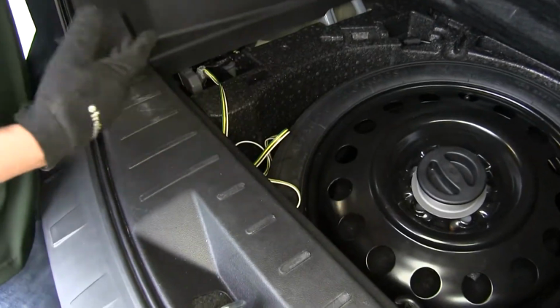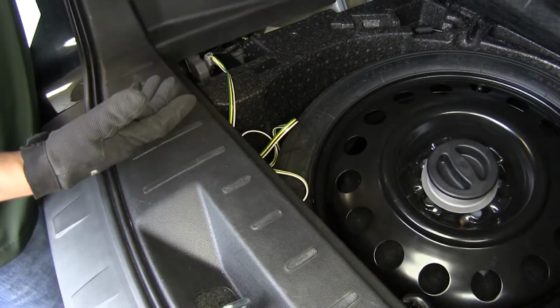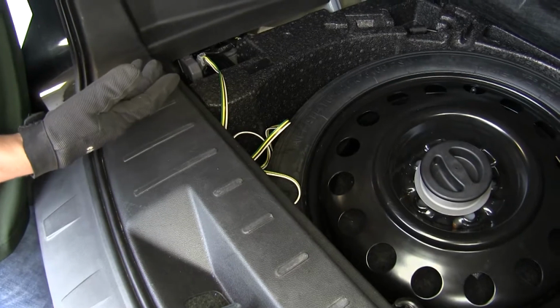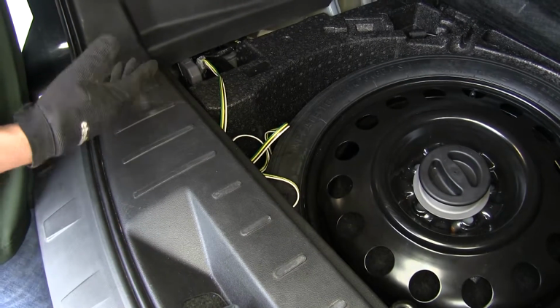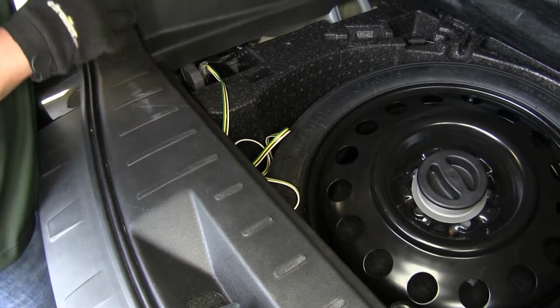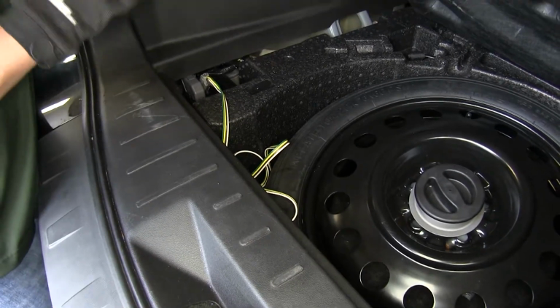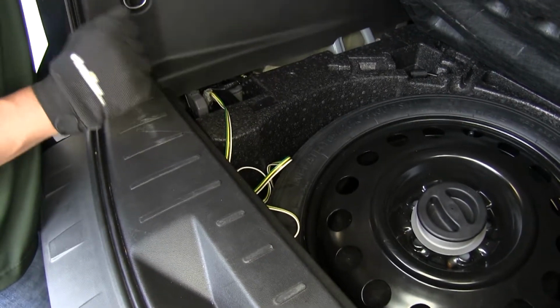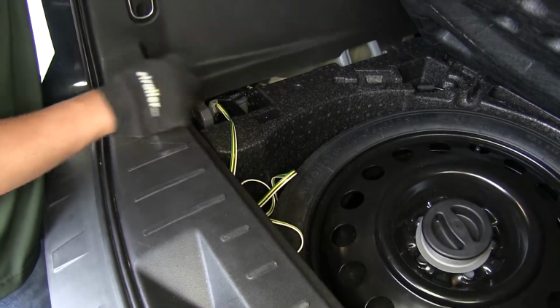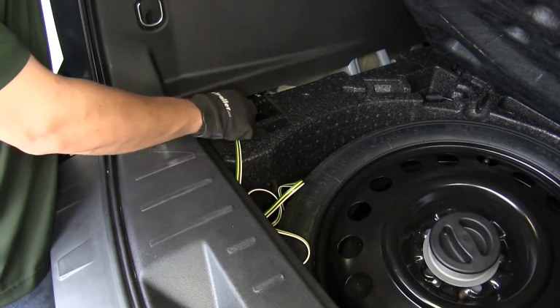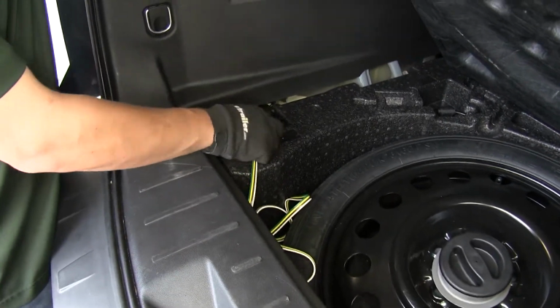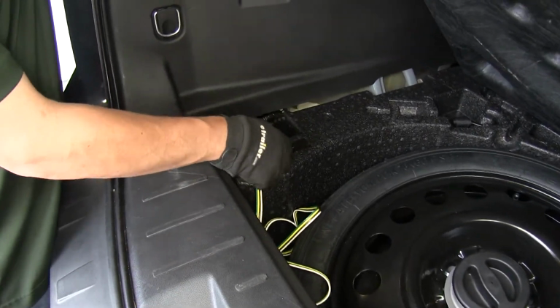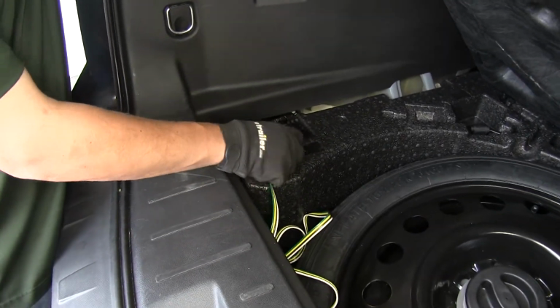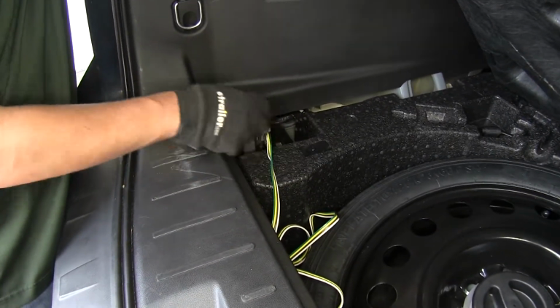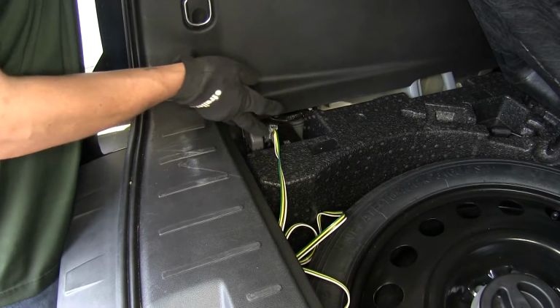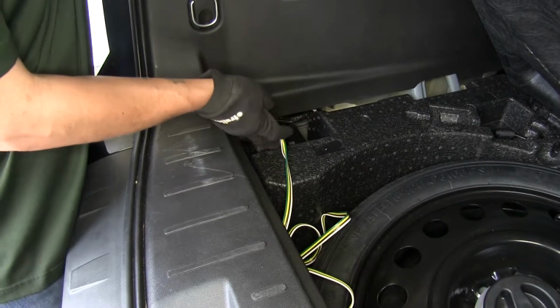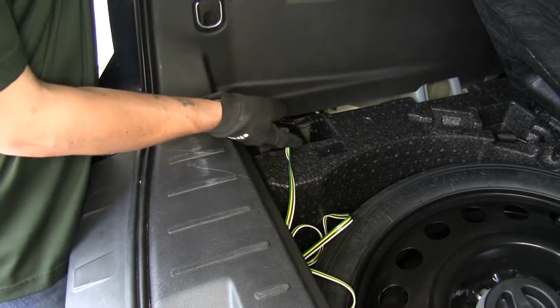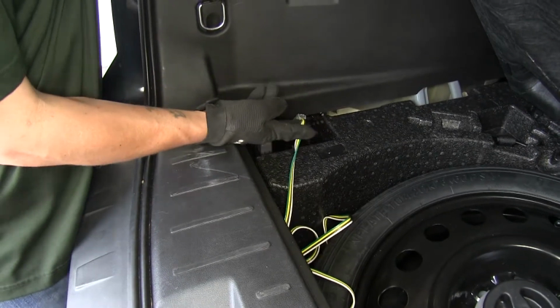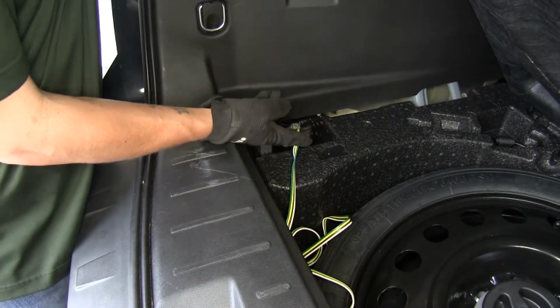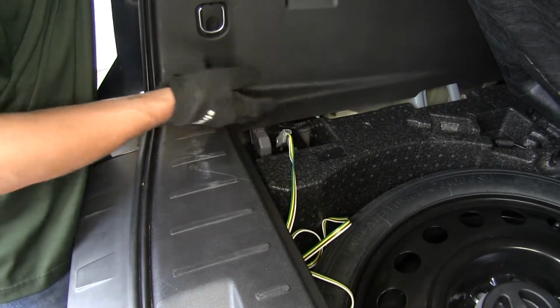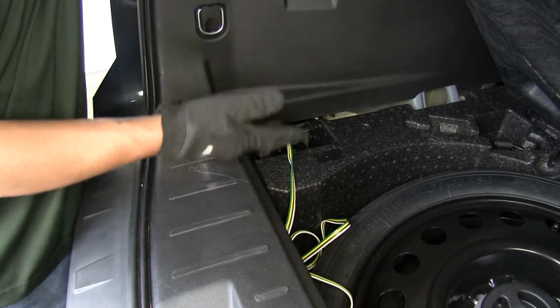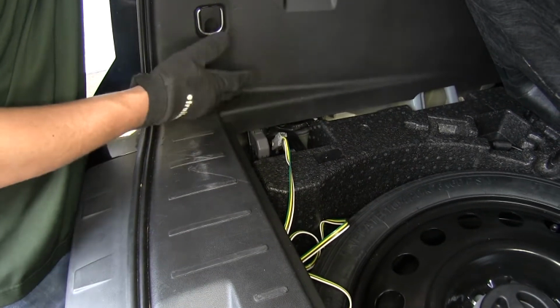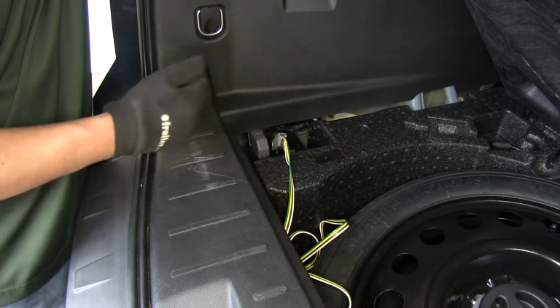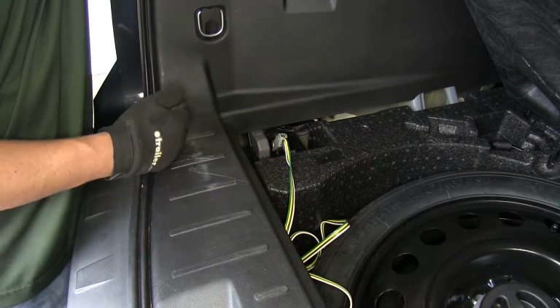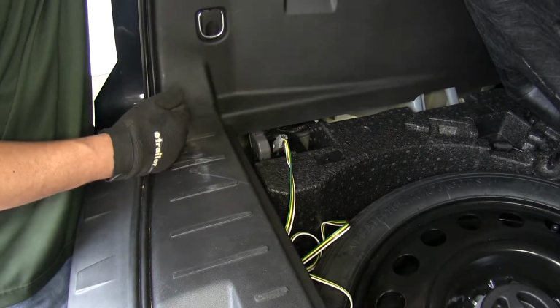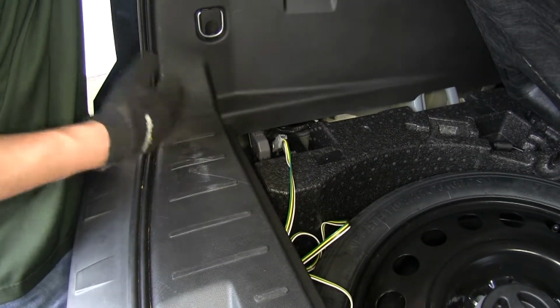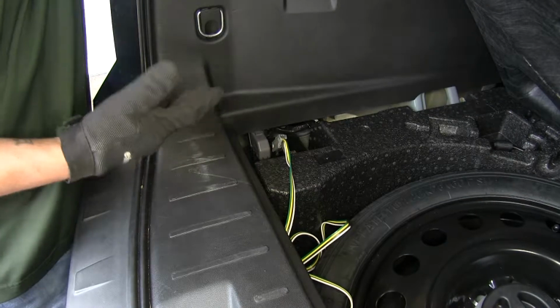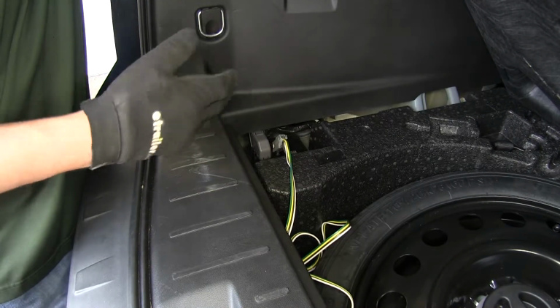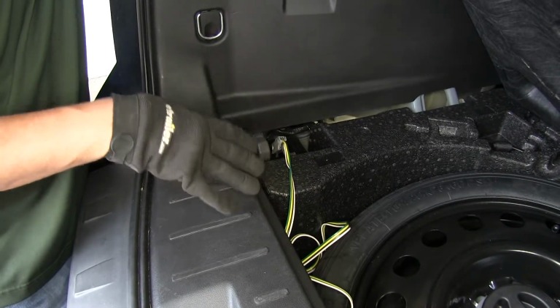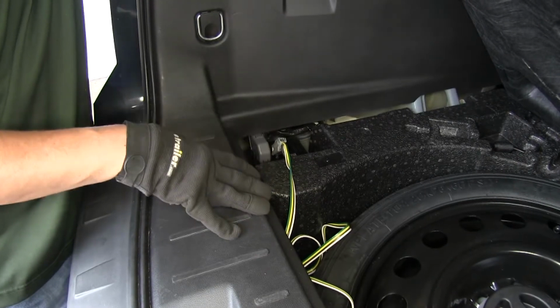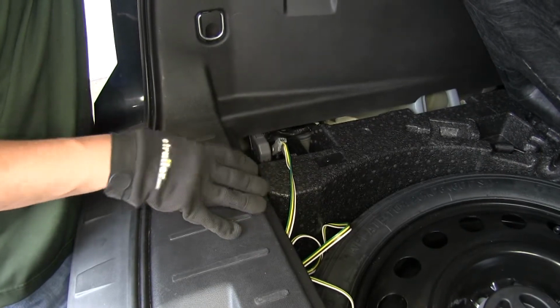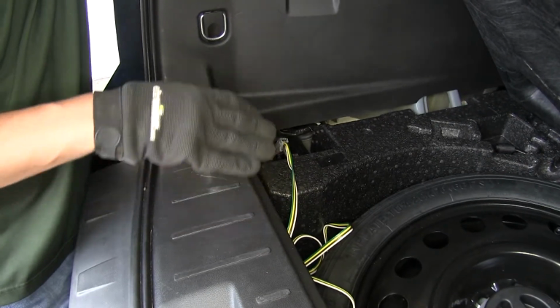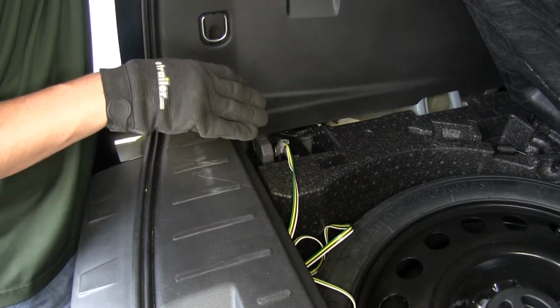Now as far as the installation goes, it's going to be extremely easy. We're just going to have one connection point to make to our factory connector and it's going to provide us all the signals we need. Now that we've seen the end result of our wiring harness, let's show you how to get it installed.